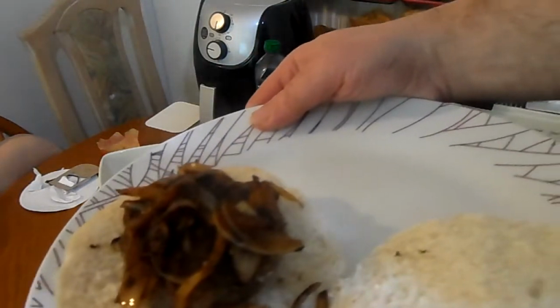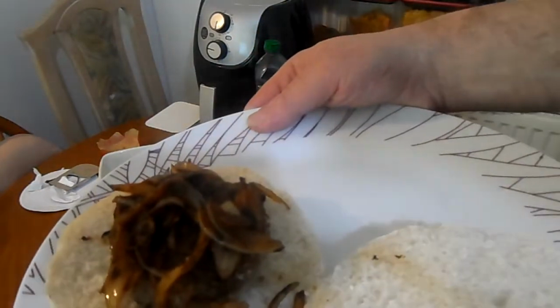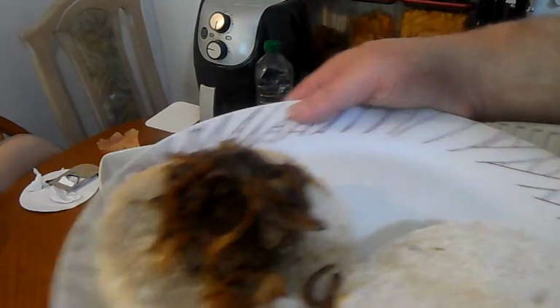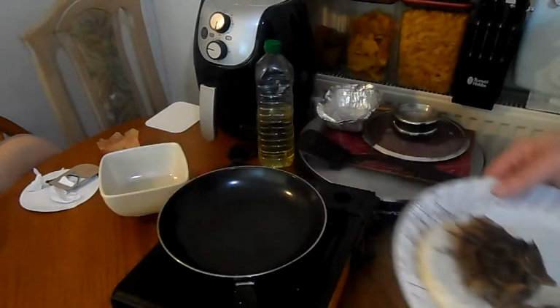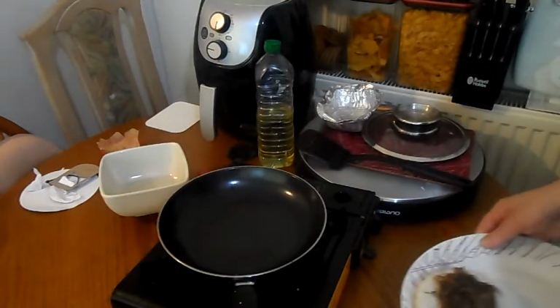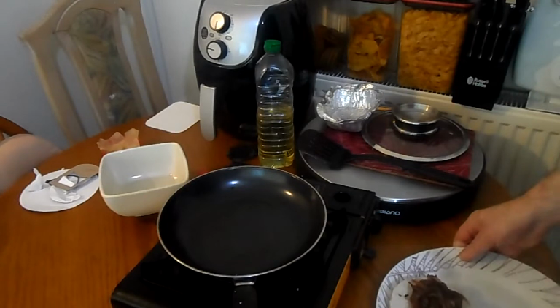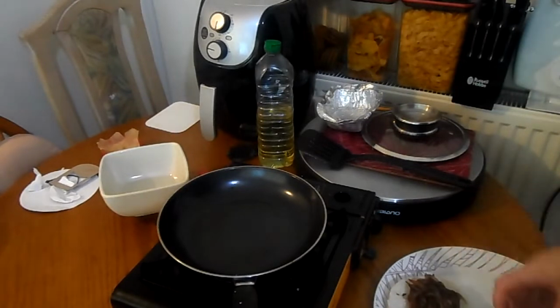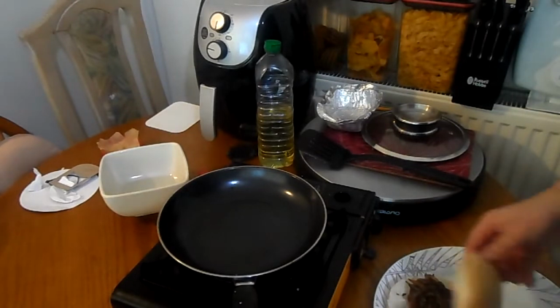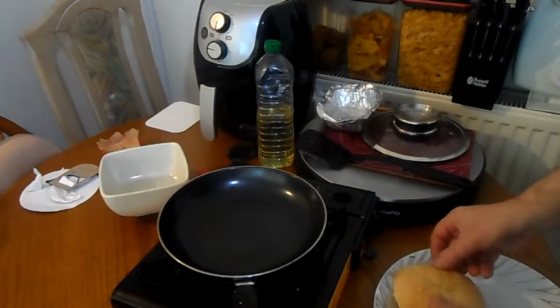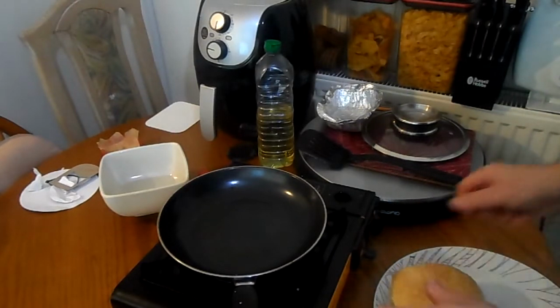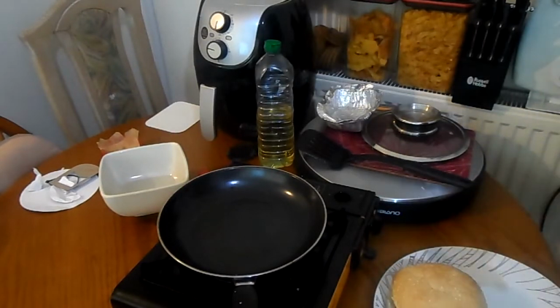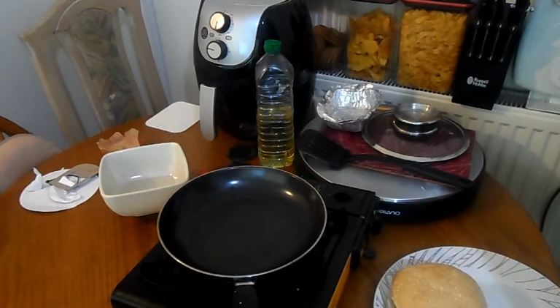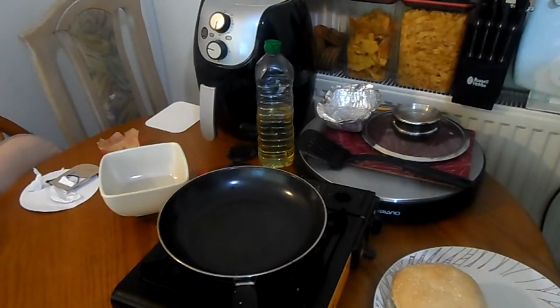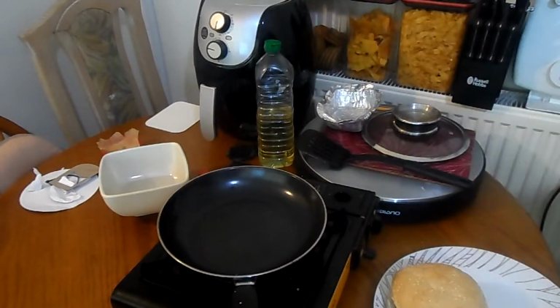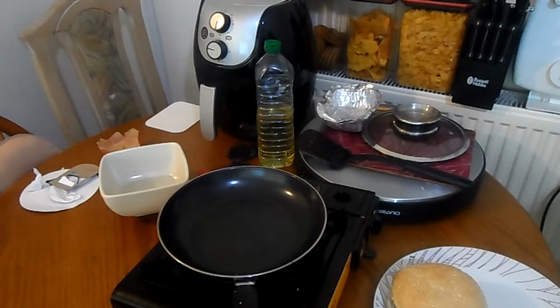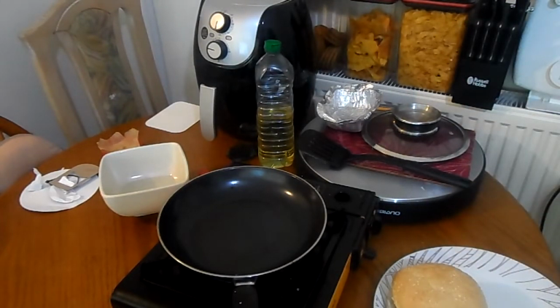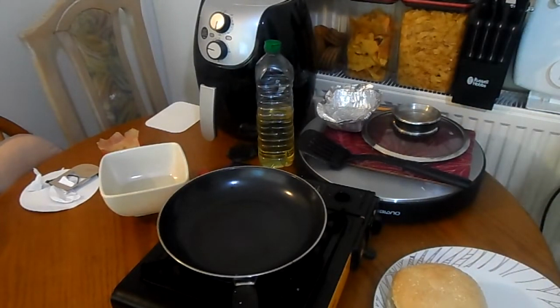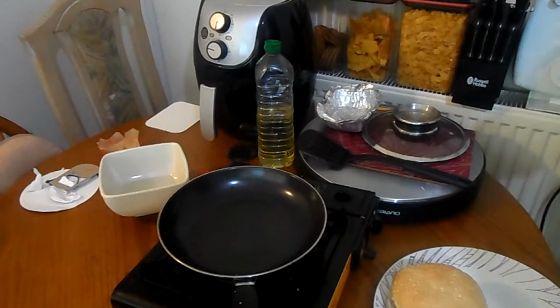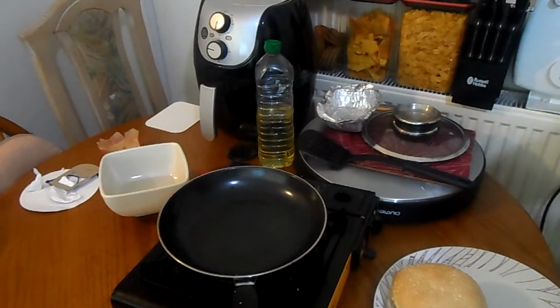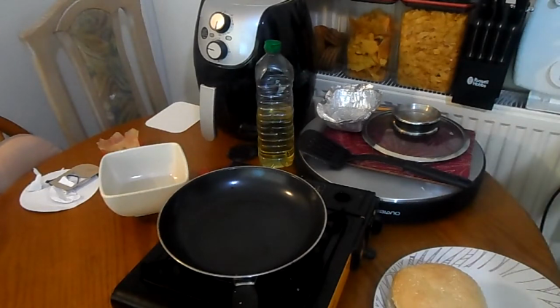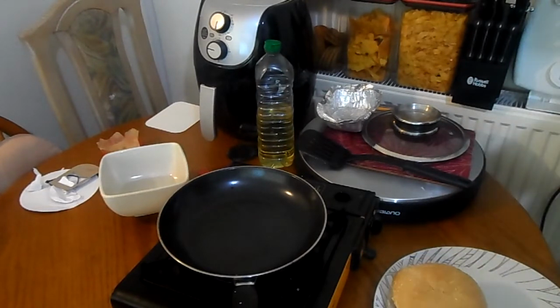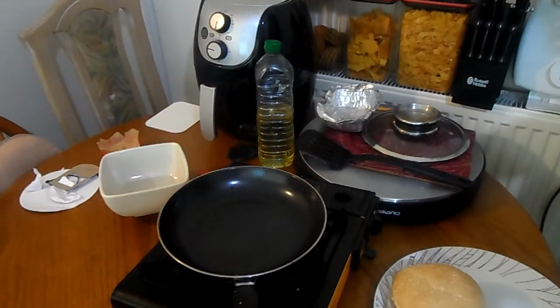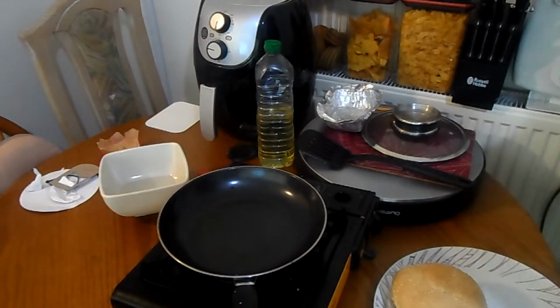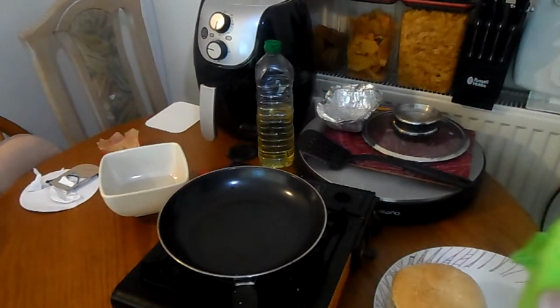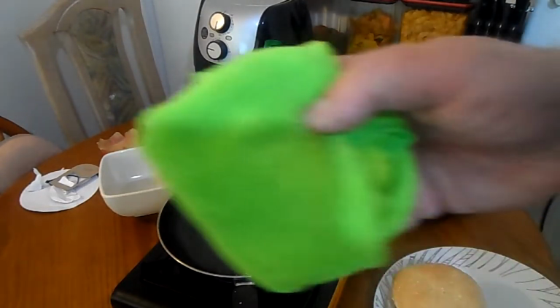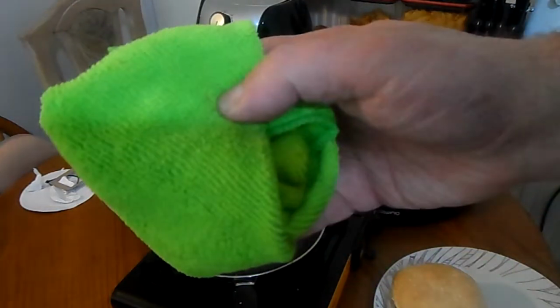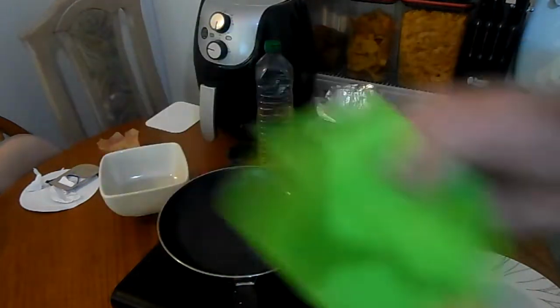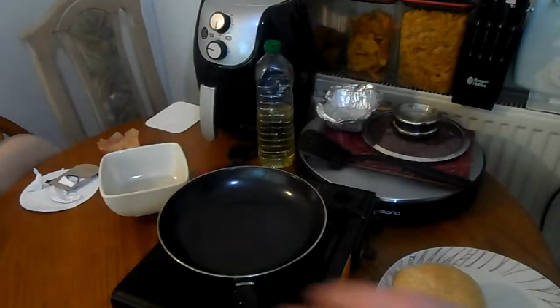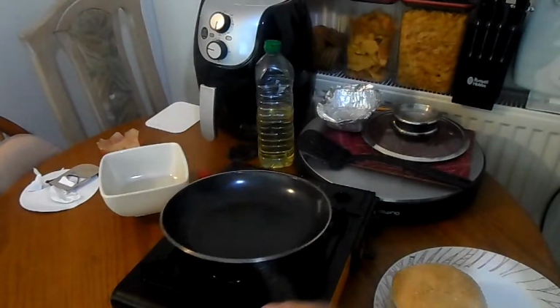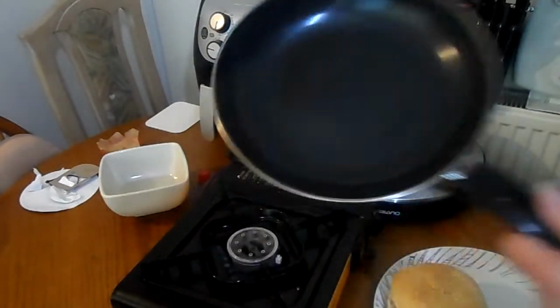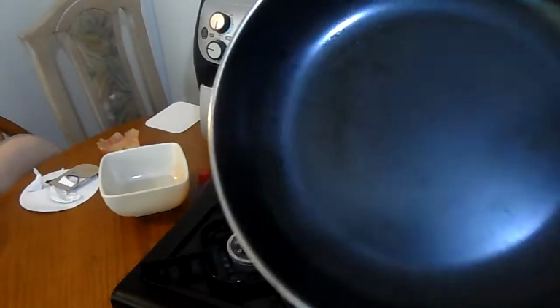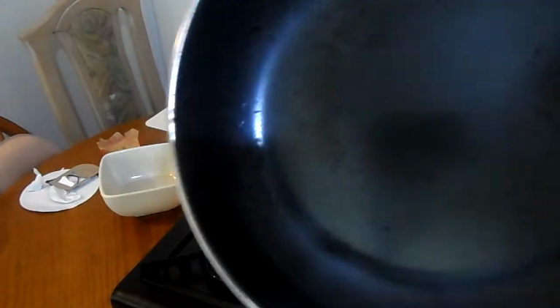There's the burger — put my lid on. Microfiber cloth — it's a pun.